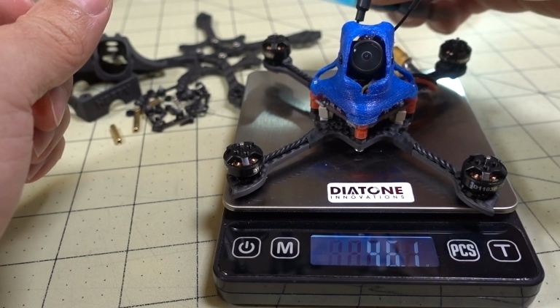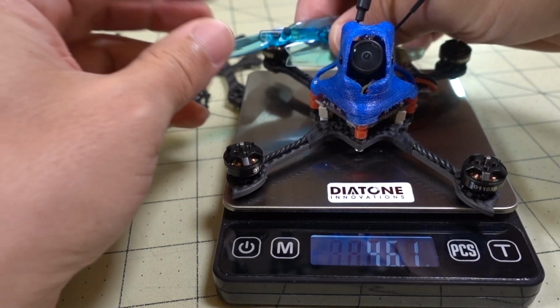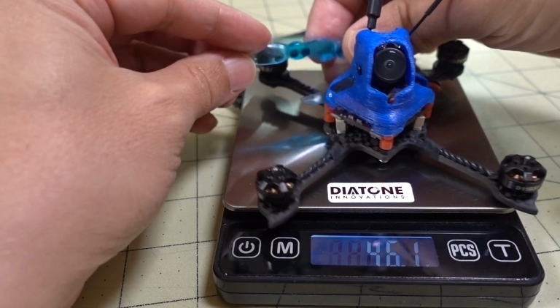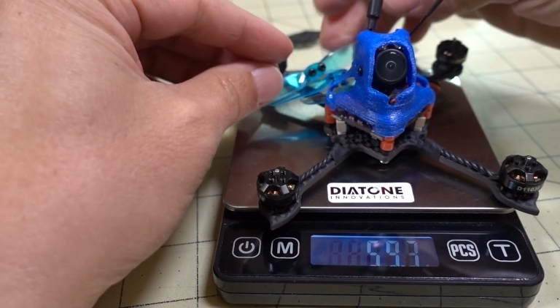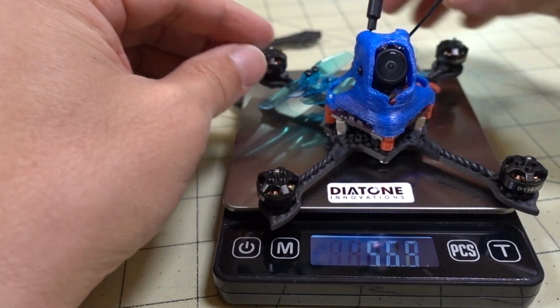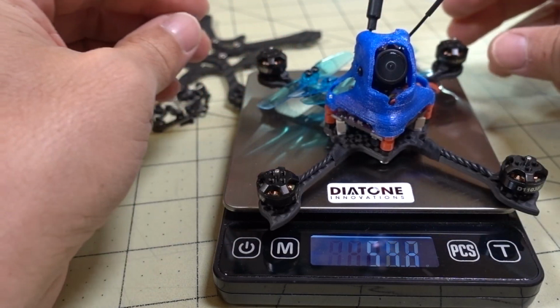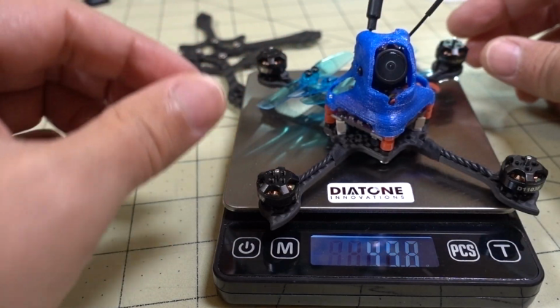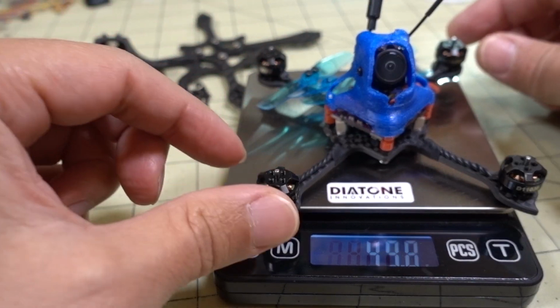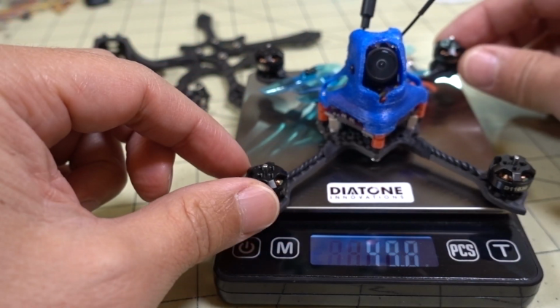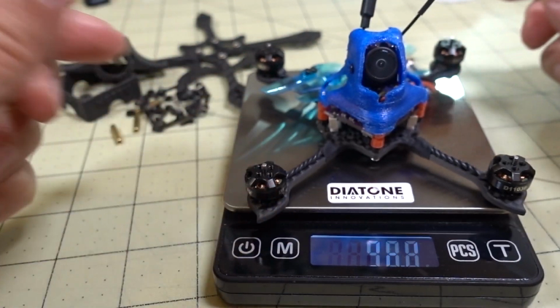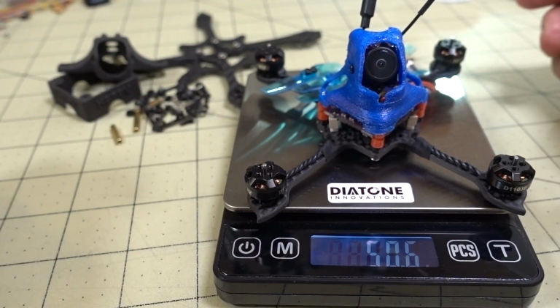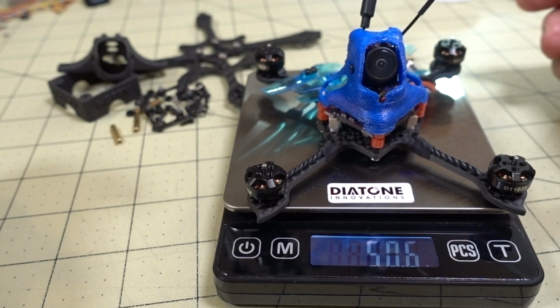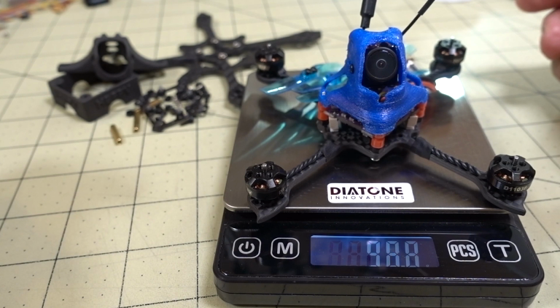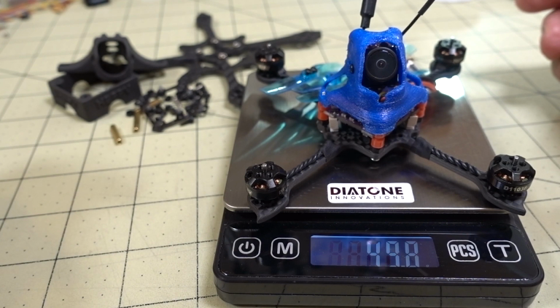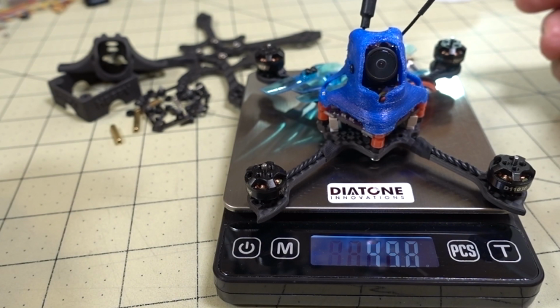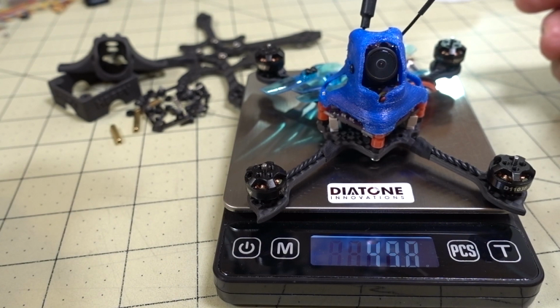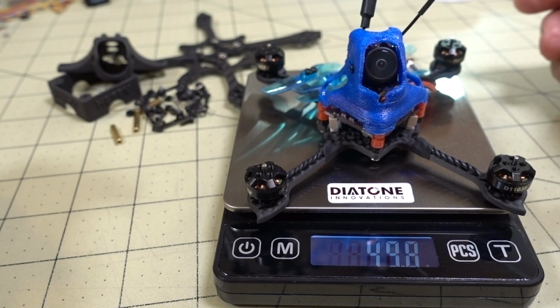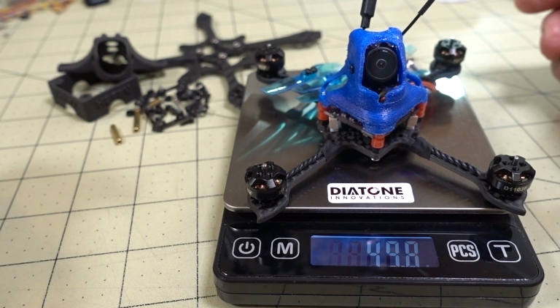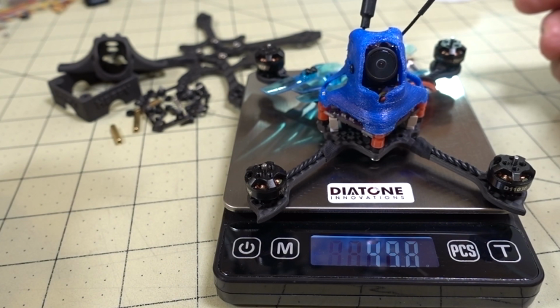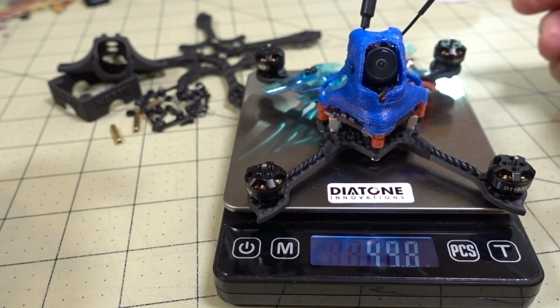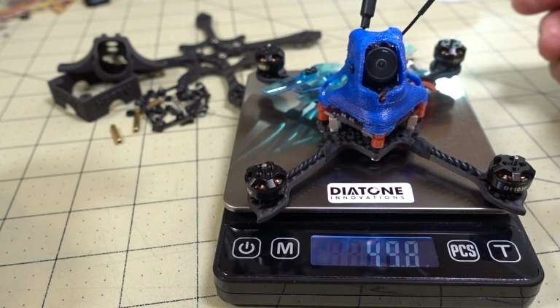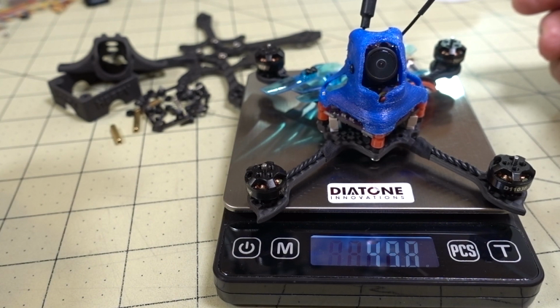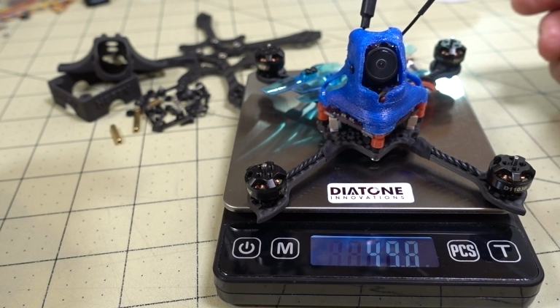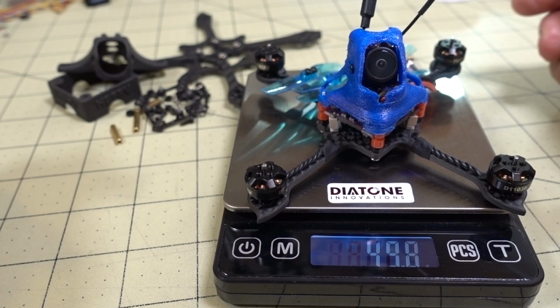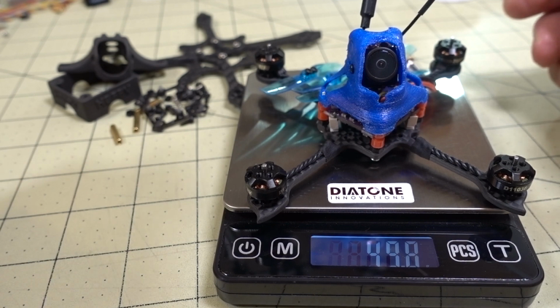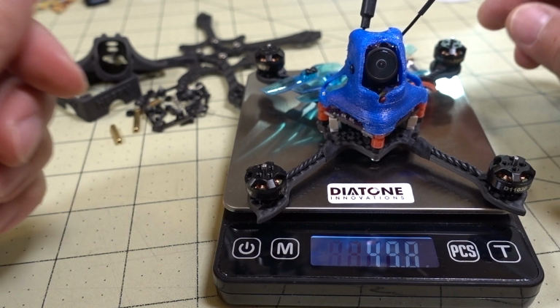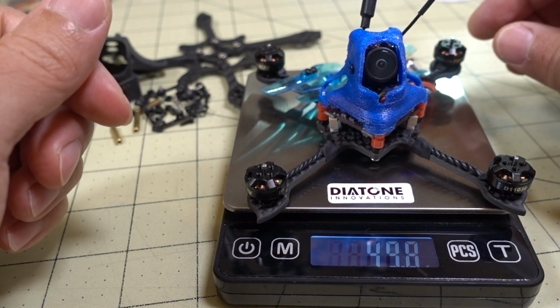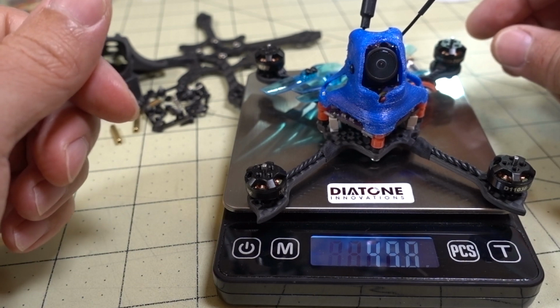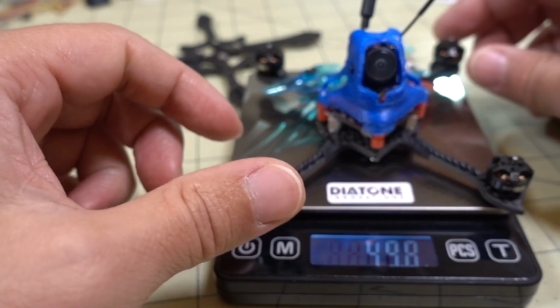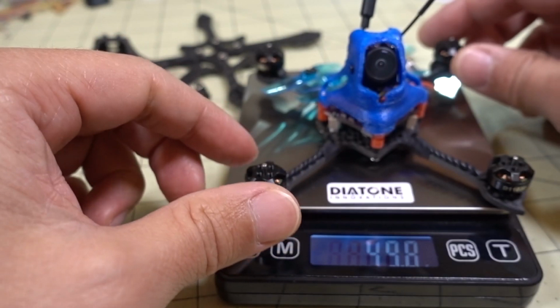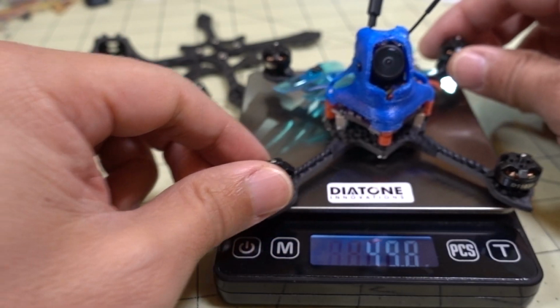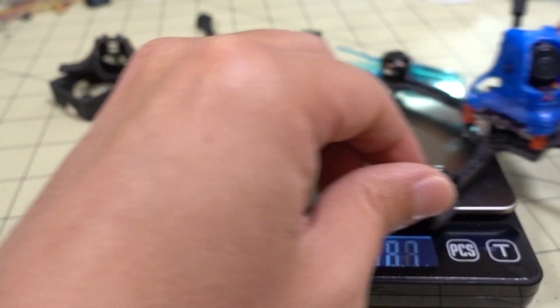Let's stick on the same props as before - coming in at about 49 to 50 grams. So it was 63 grams before, so we lost about 13 grams of extra weight.